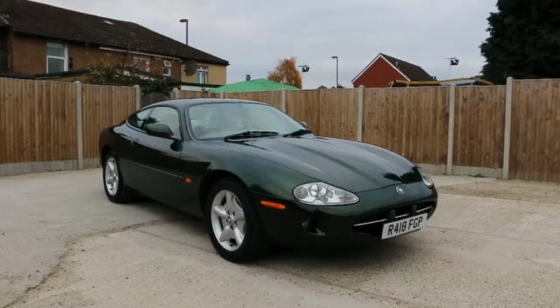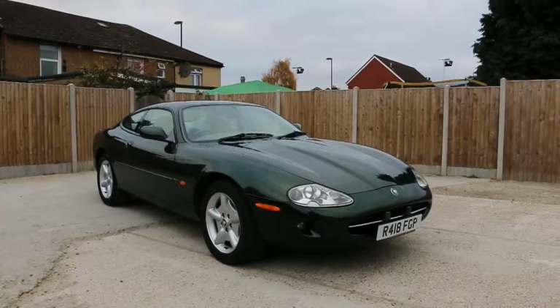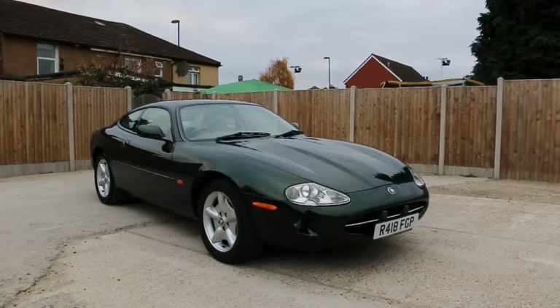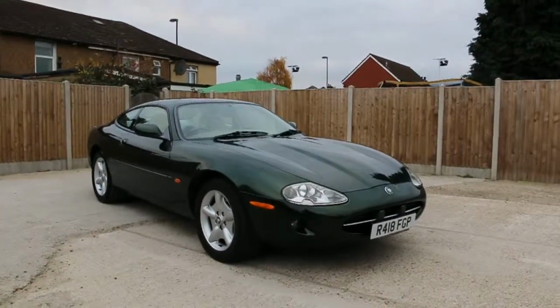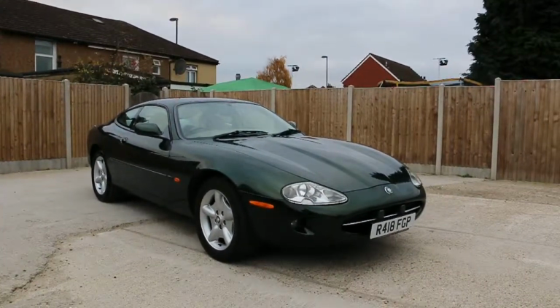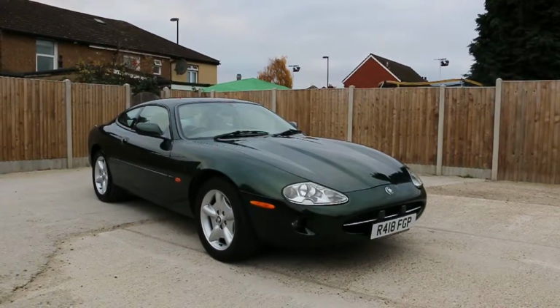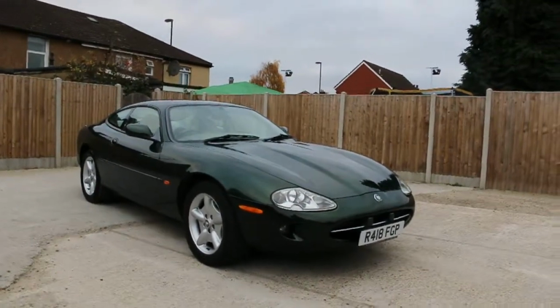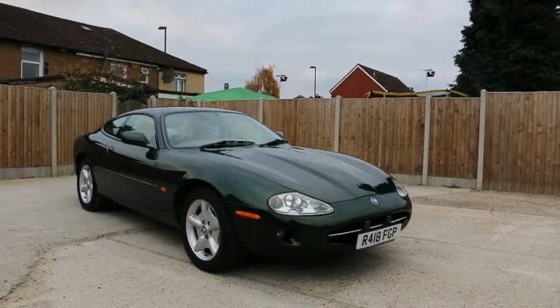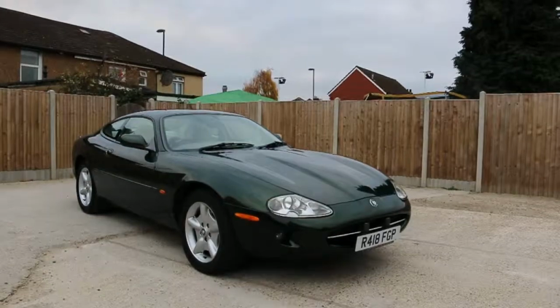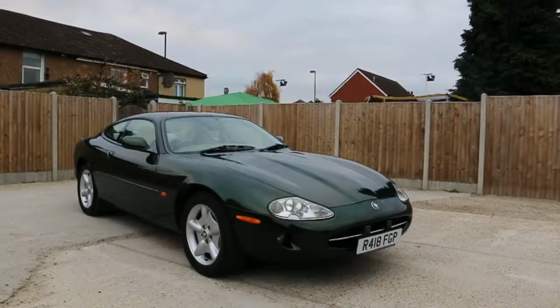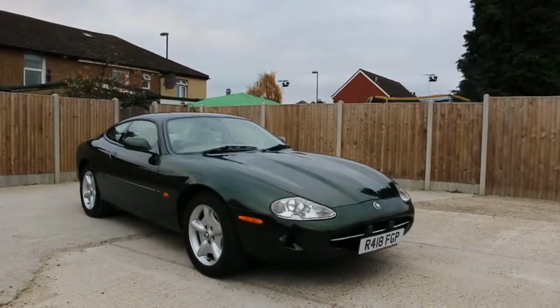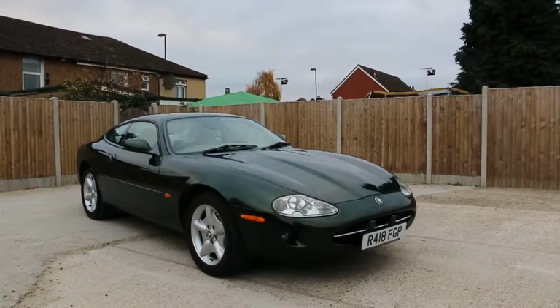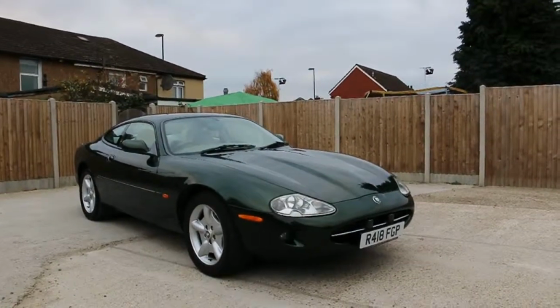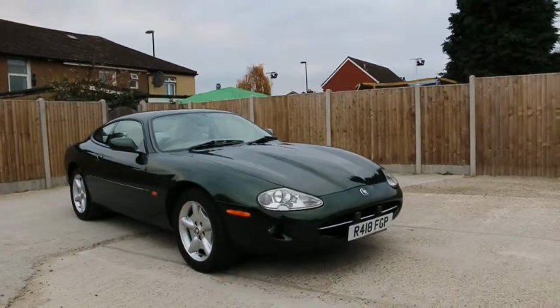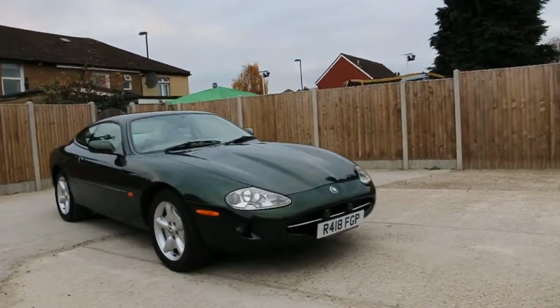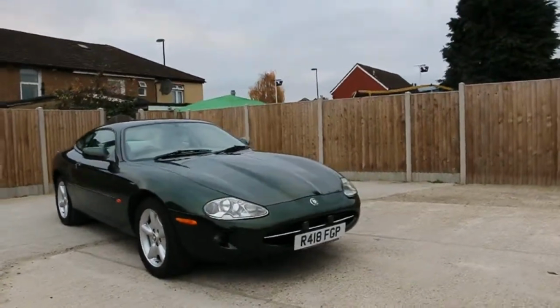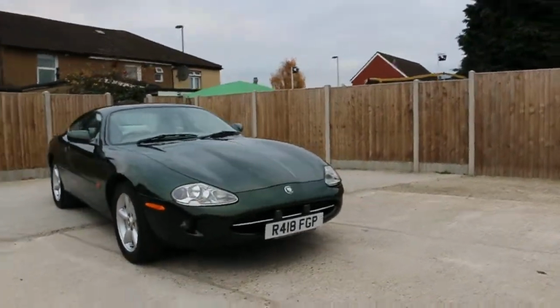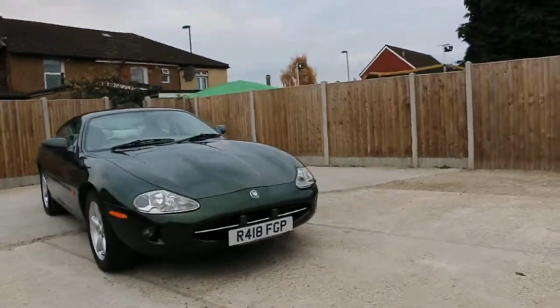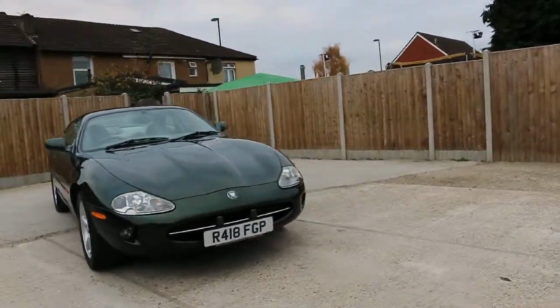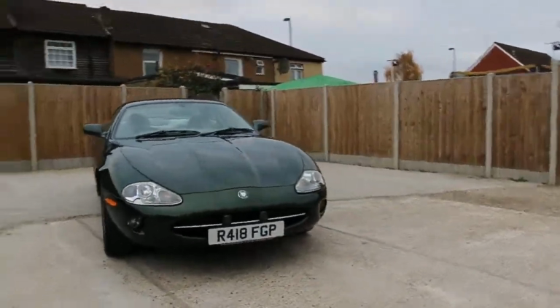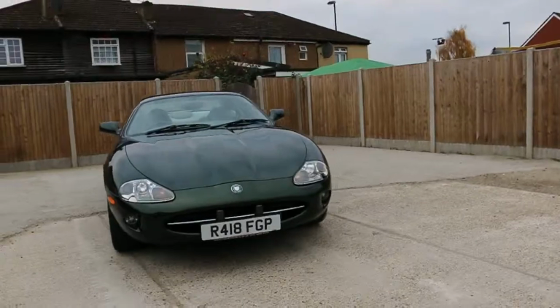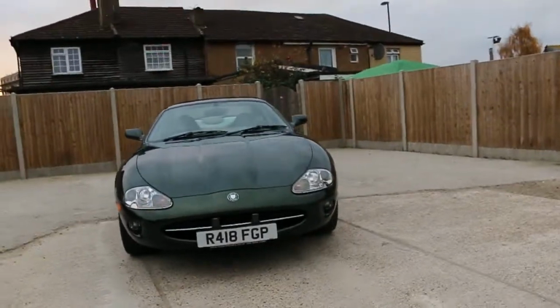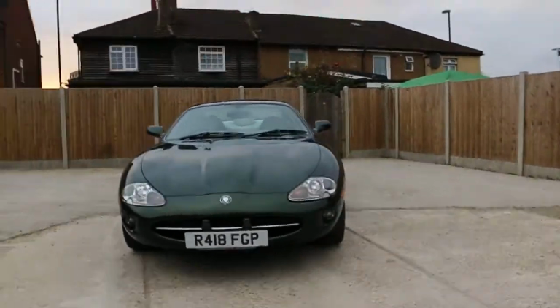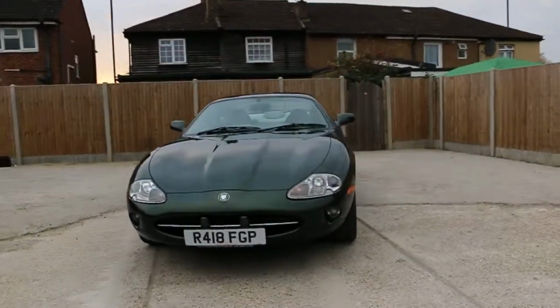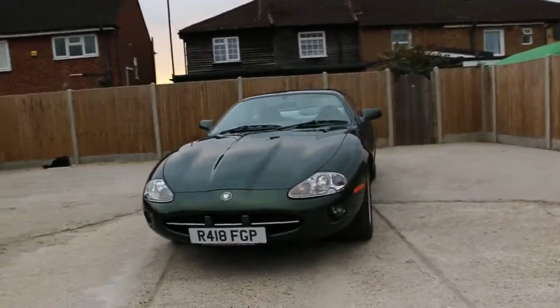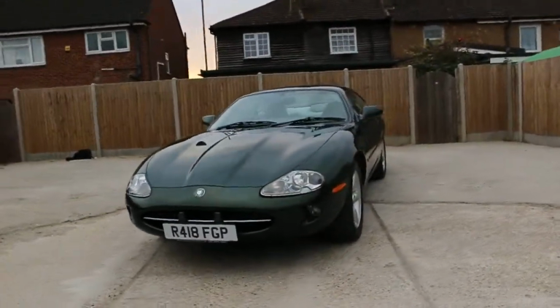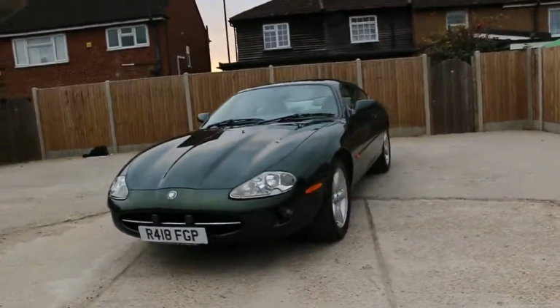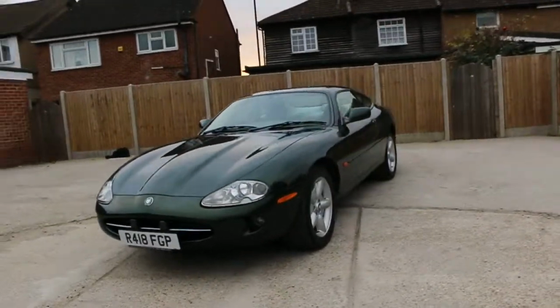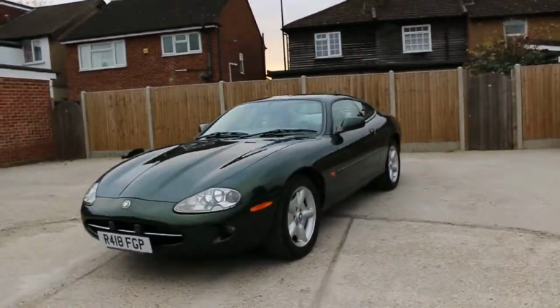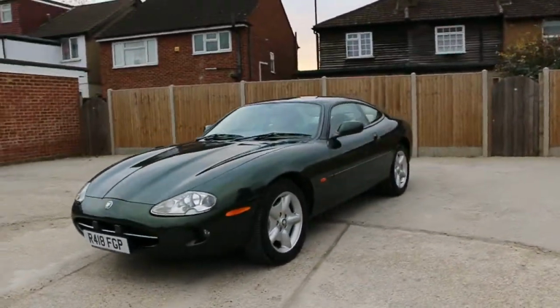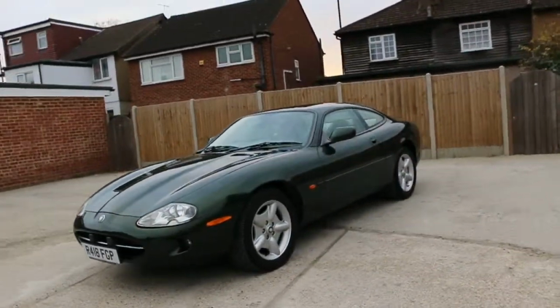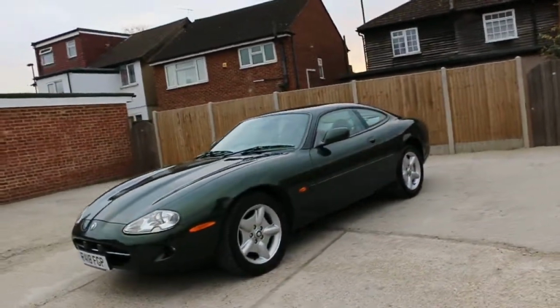Now available at McCarty Cars: a Jaguar XK8 in metallic green. The car has front headlight washers, front fog lights, and 17-inch alloy wheels.